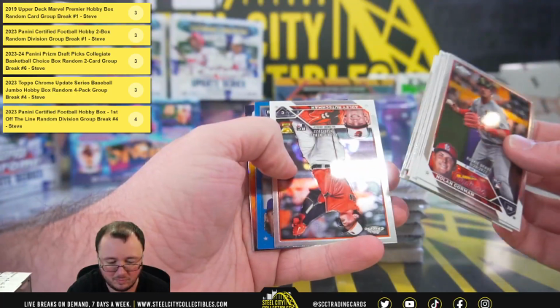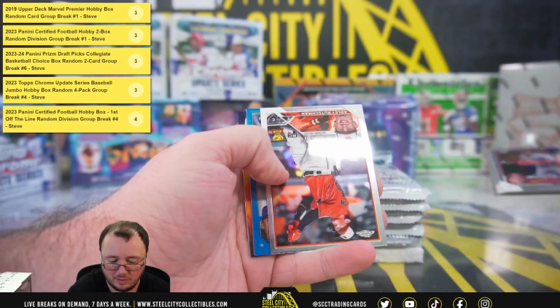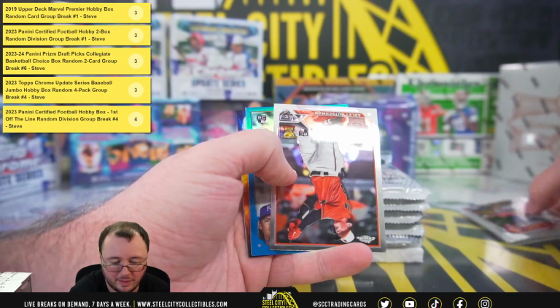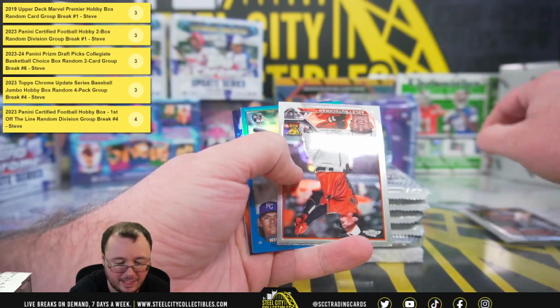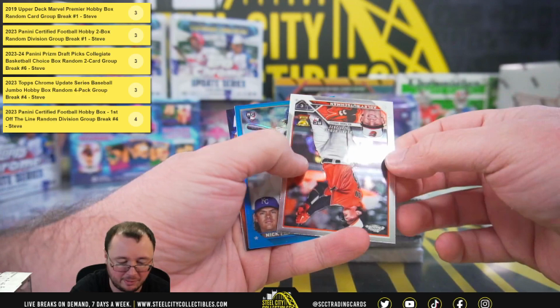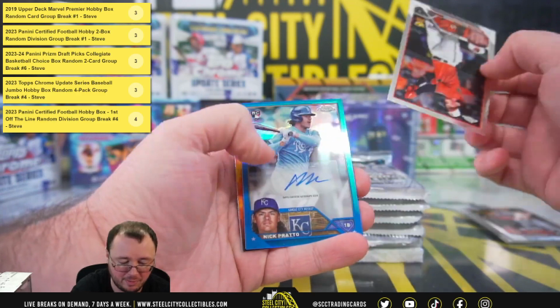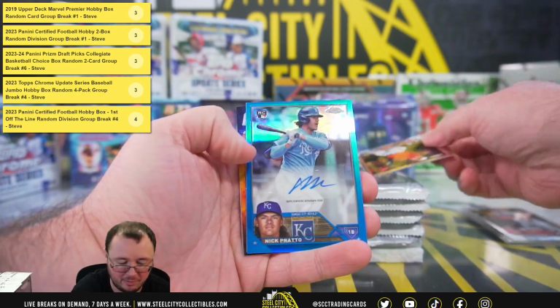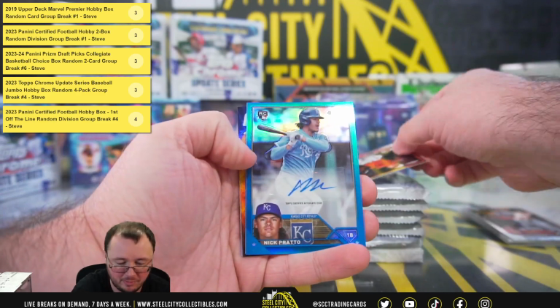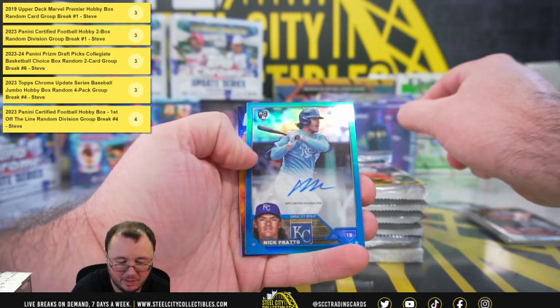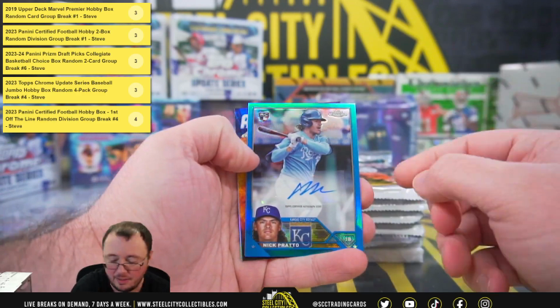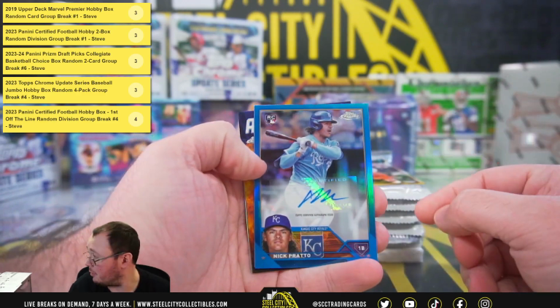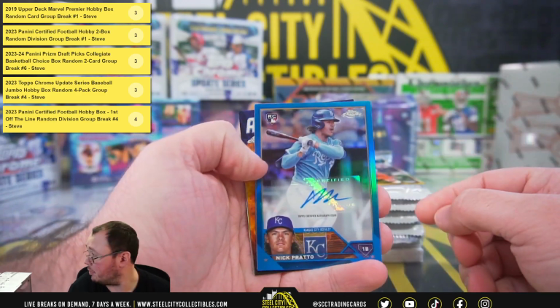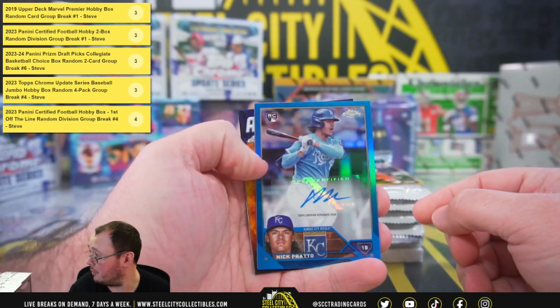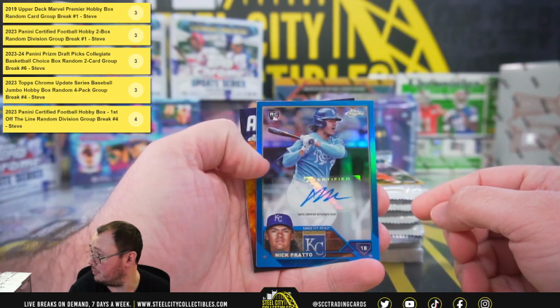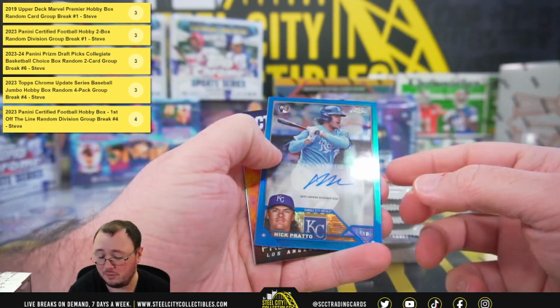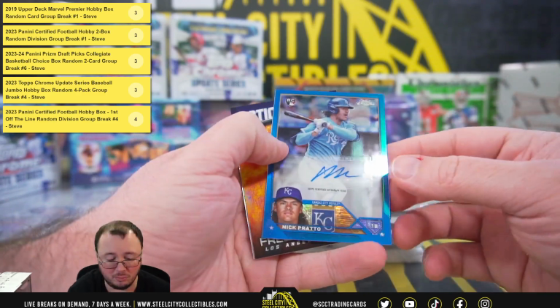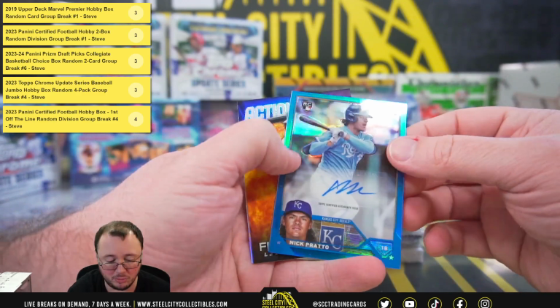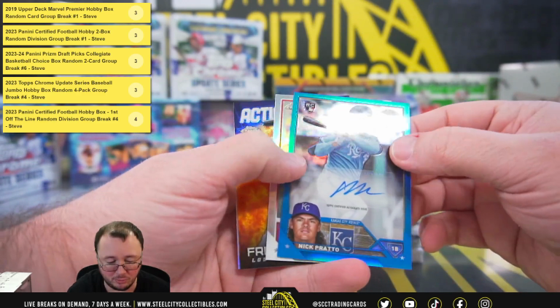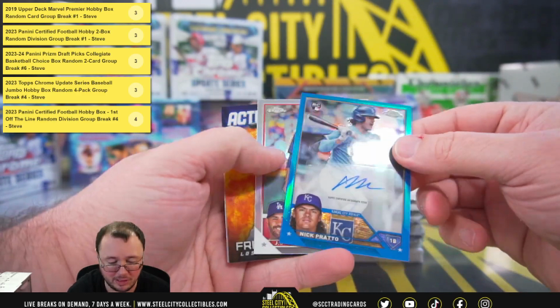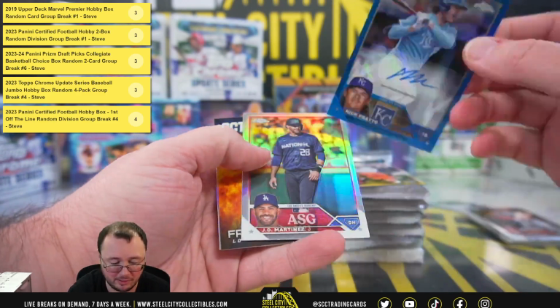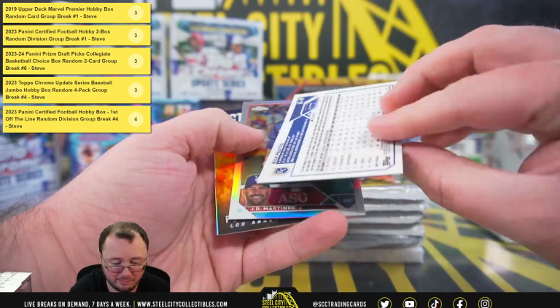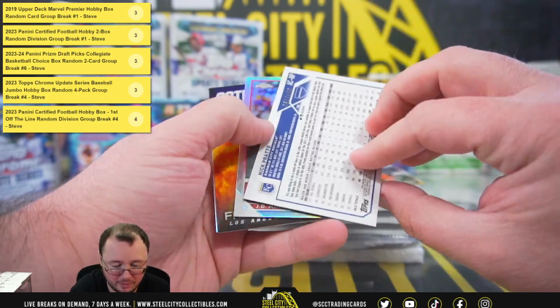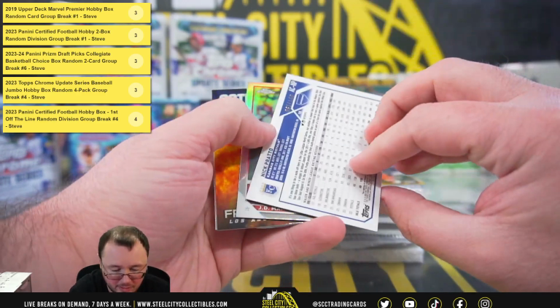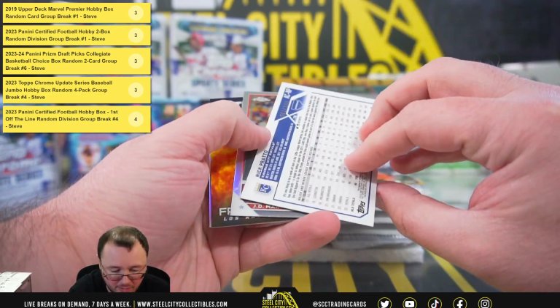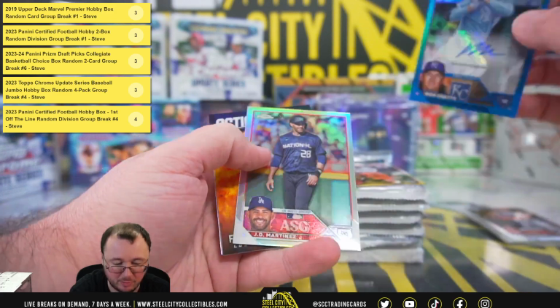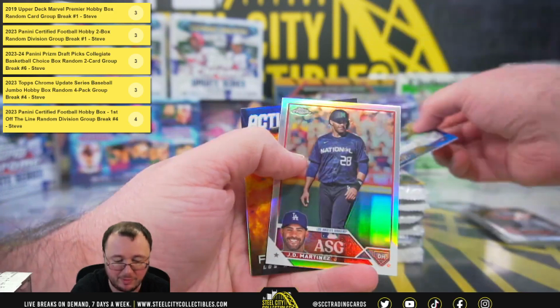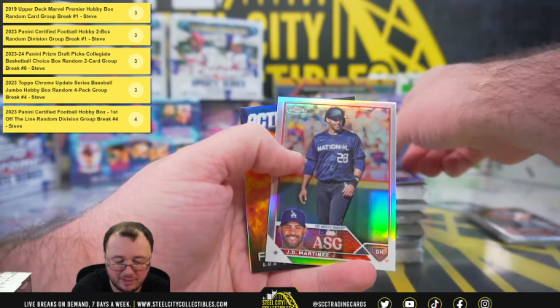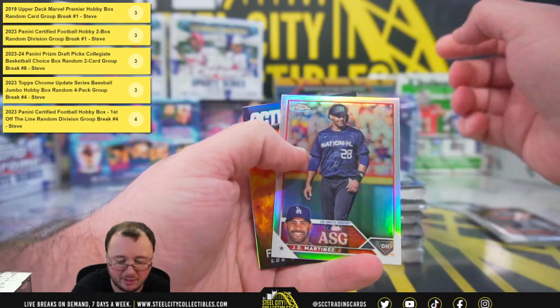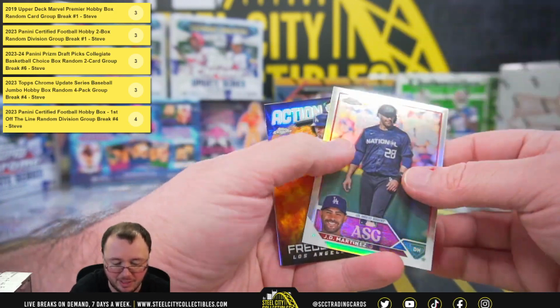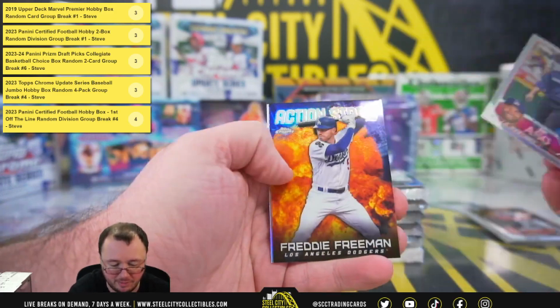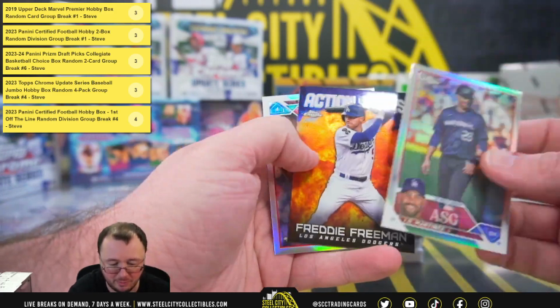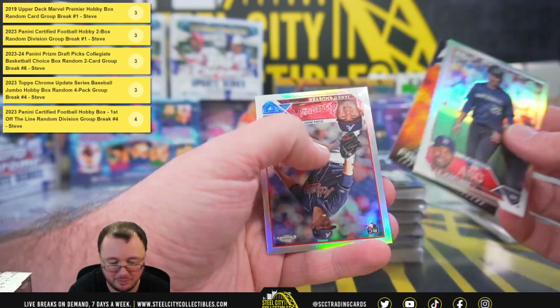Got an Adler Rushman debut. Nick Prado, blue rookie autograph, numbered to 150. Nice color match there for the Royals.